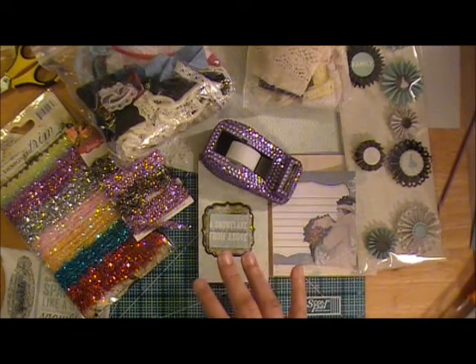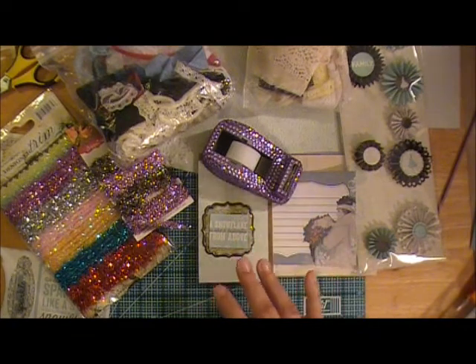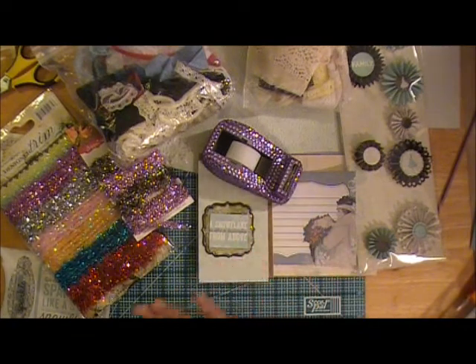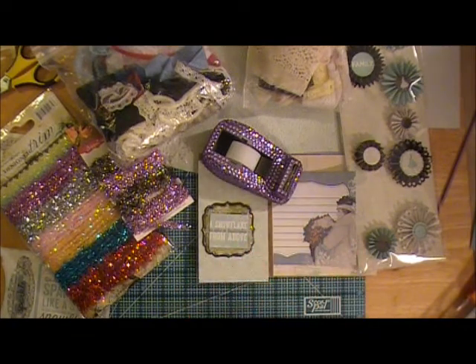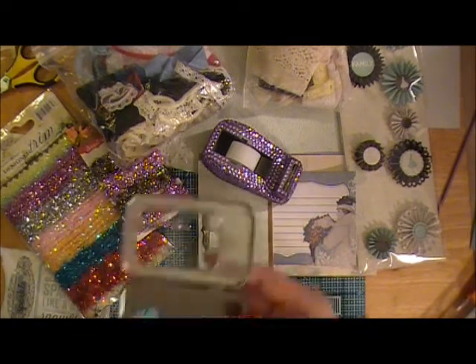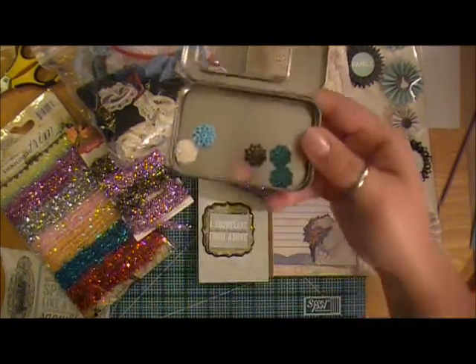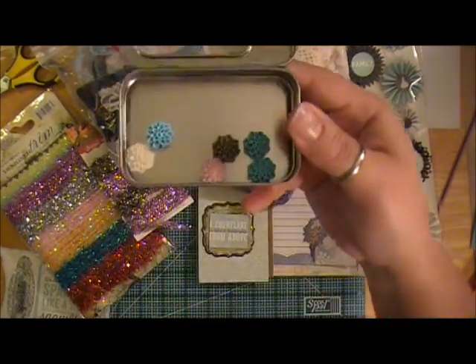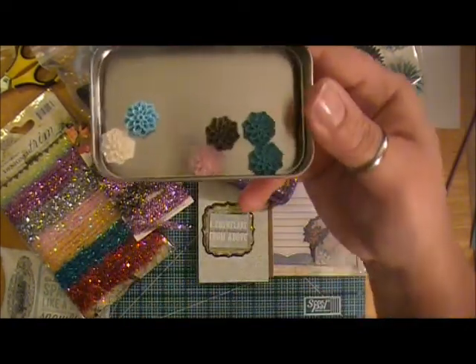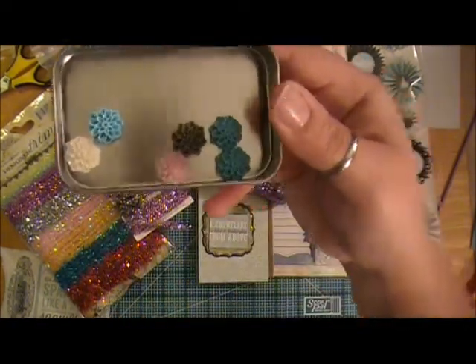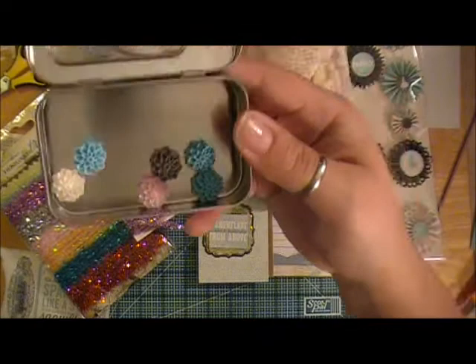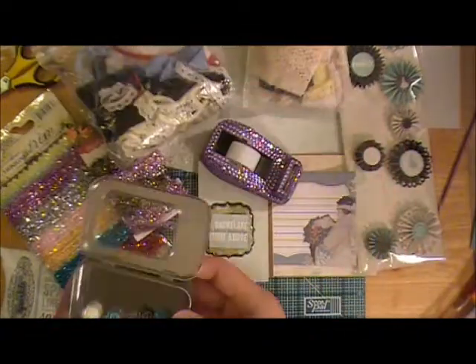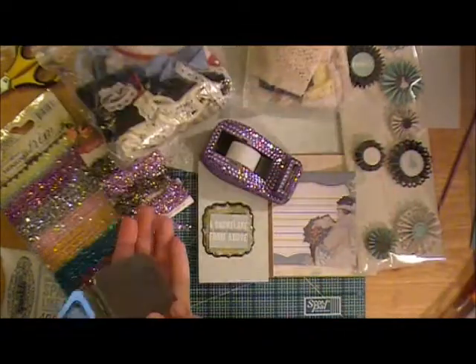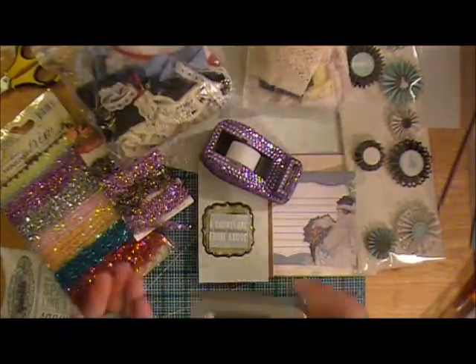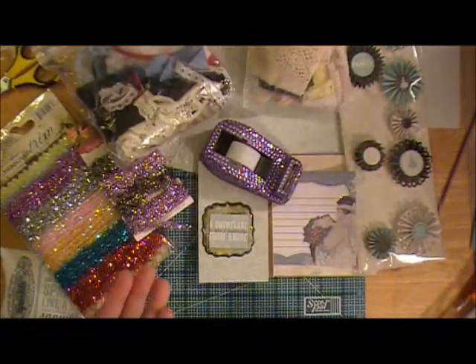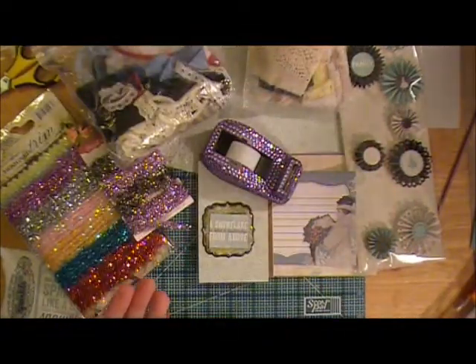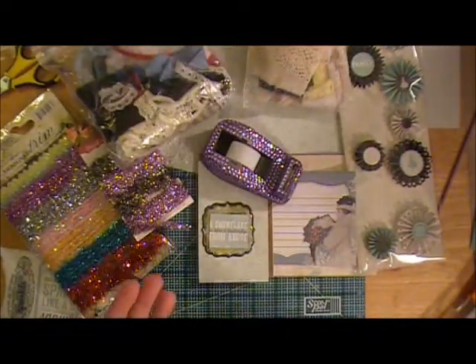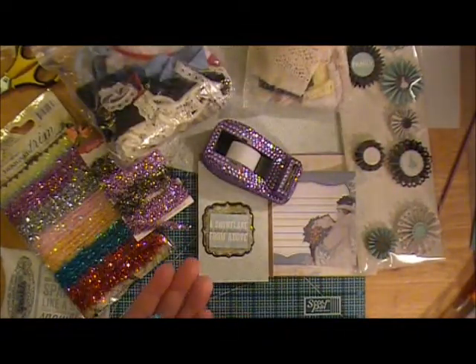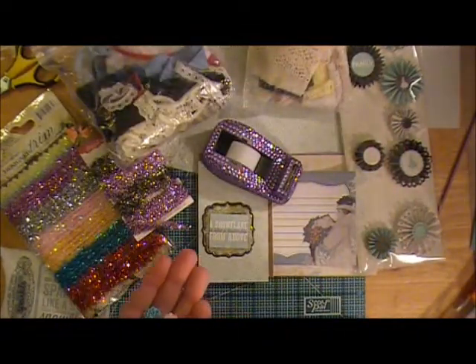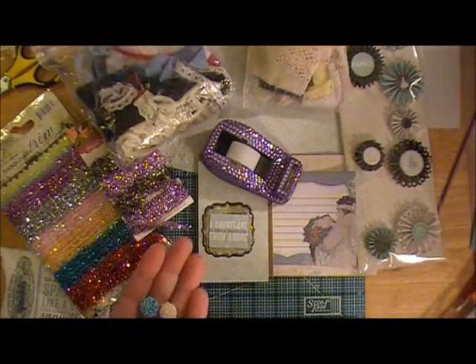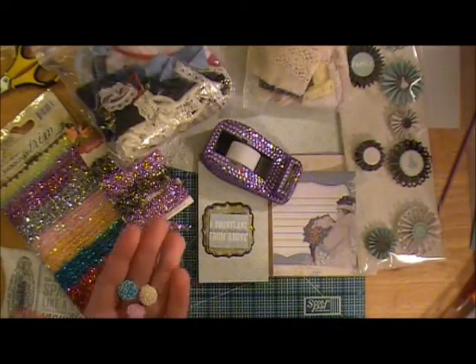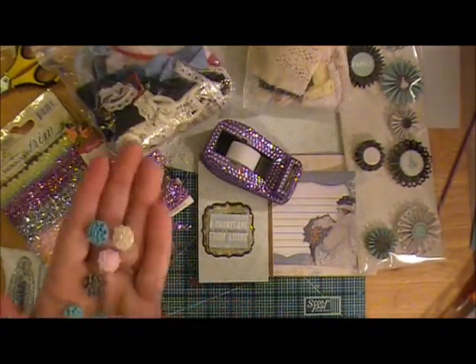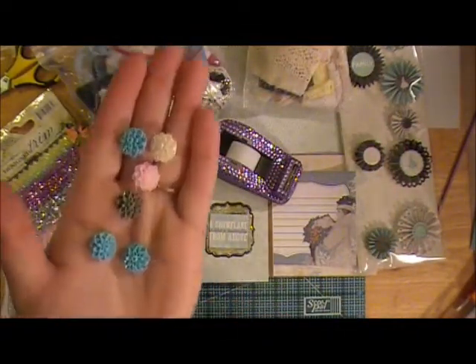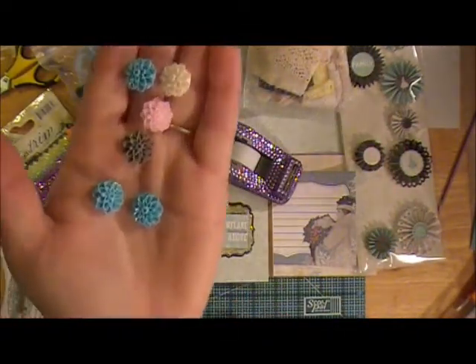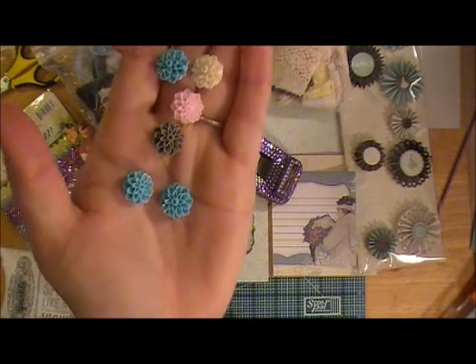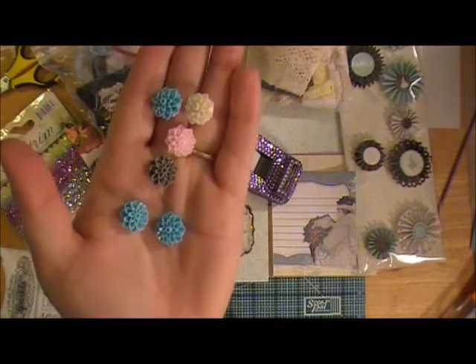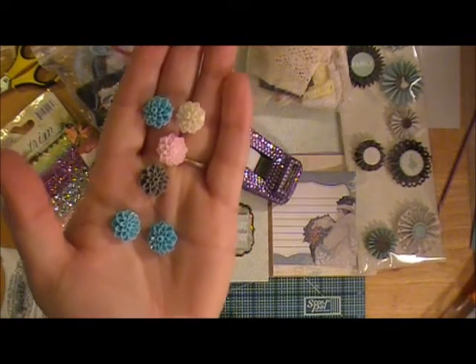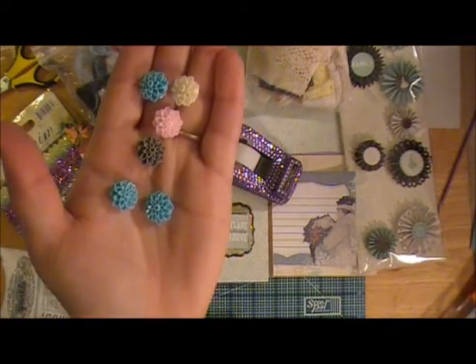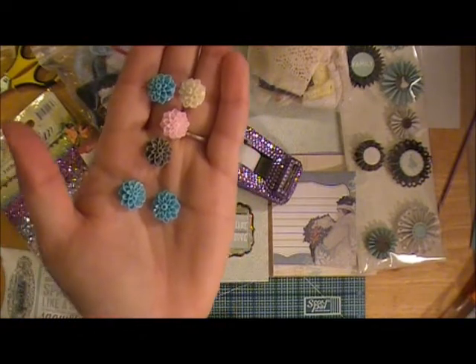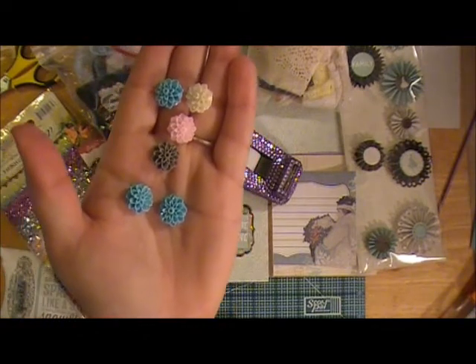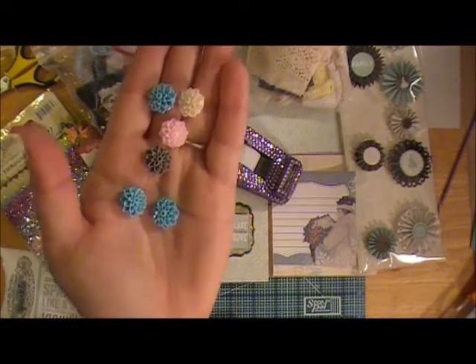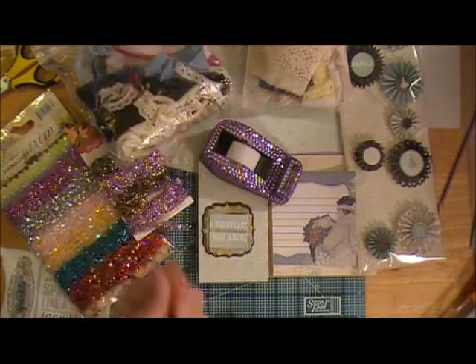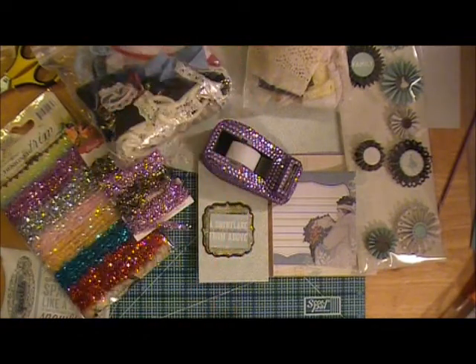A couple things — some of these little cabochon flowers. It's kind of hard to see the color in that tin, just using a little bit, maybe one or two. And then some paper flowers possibly.